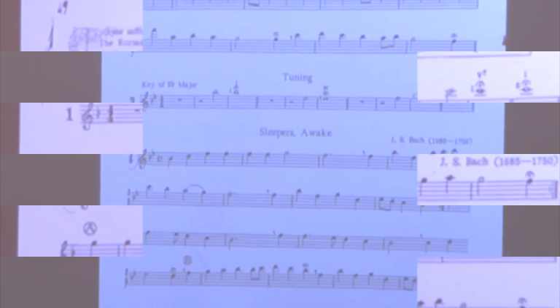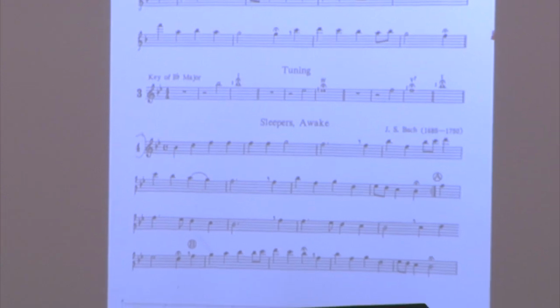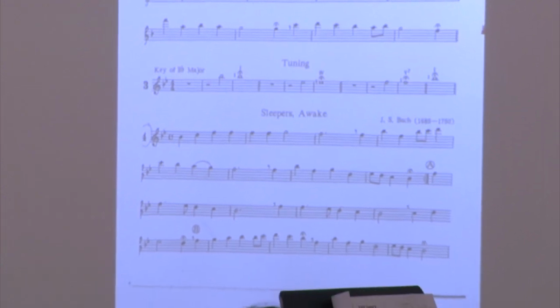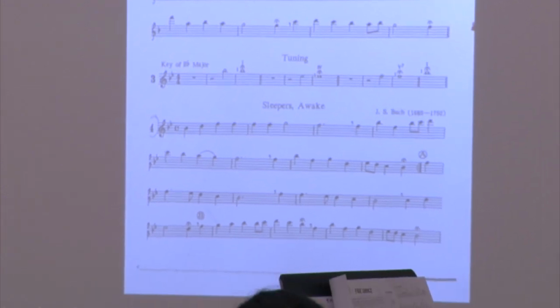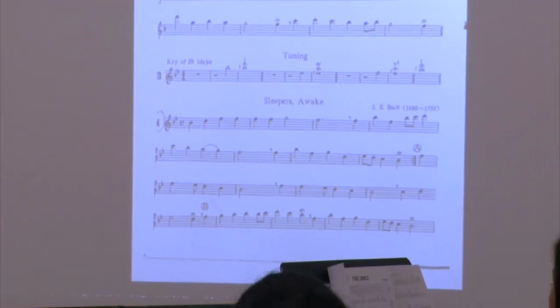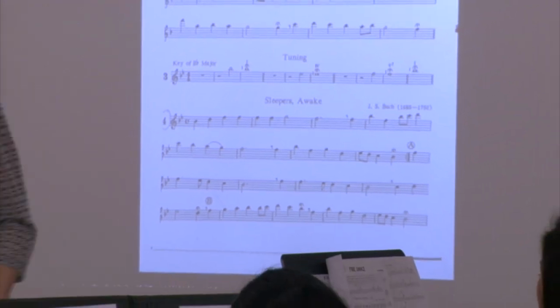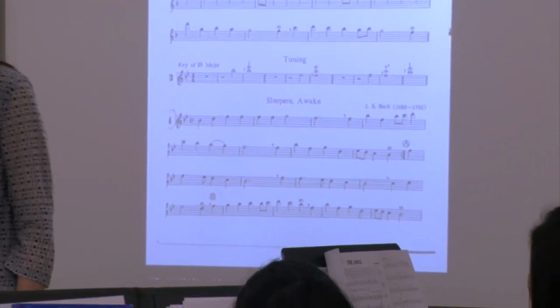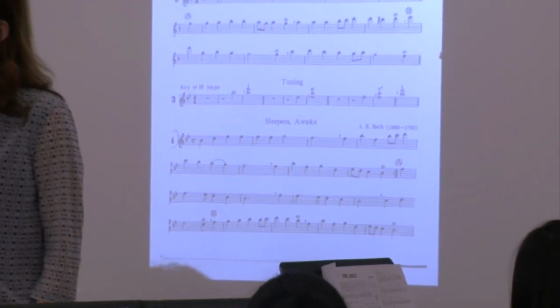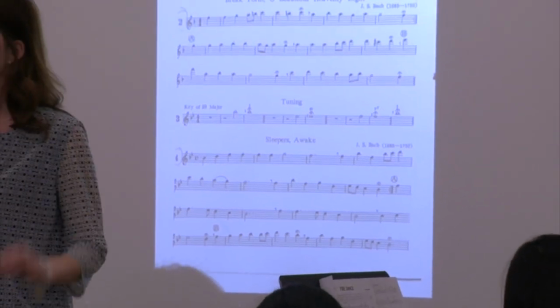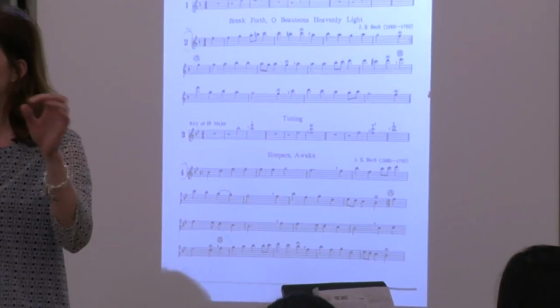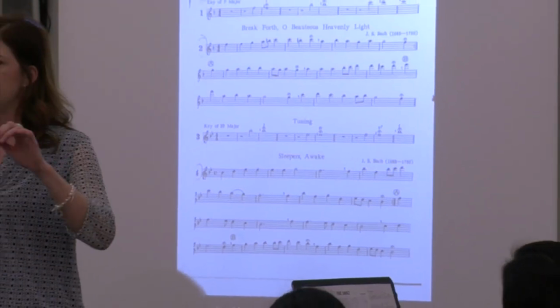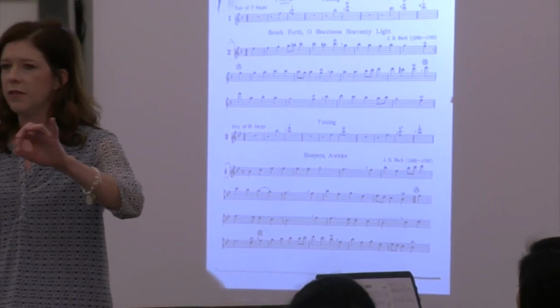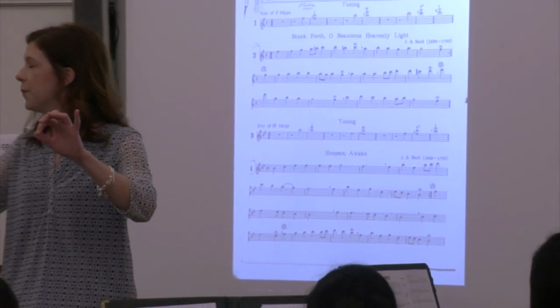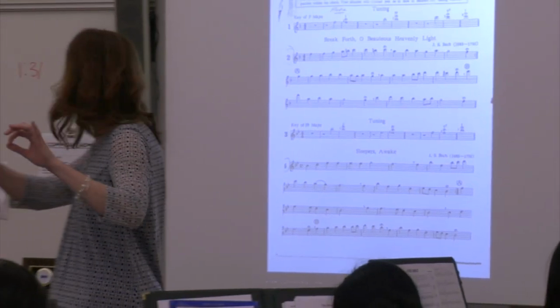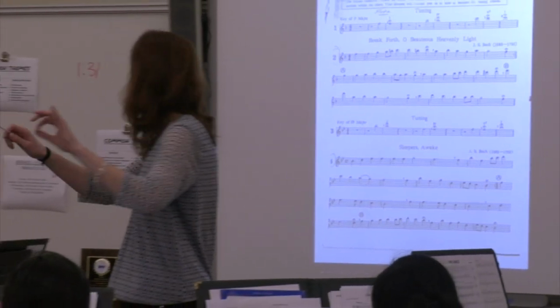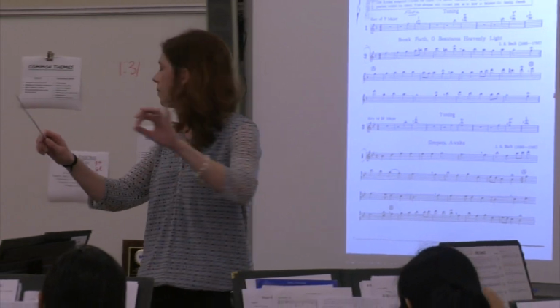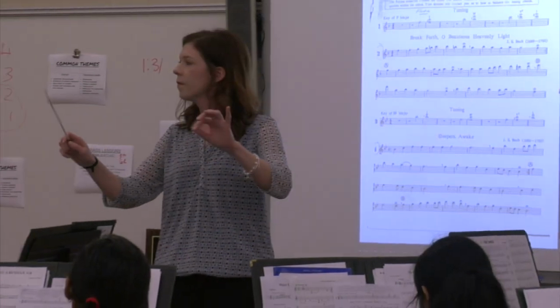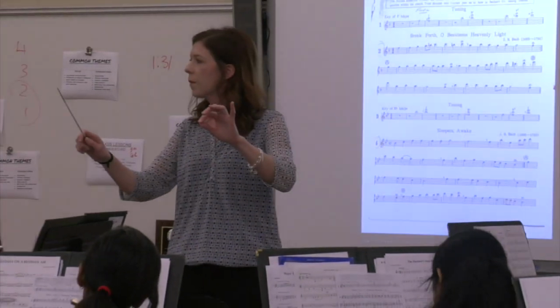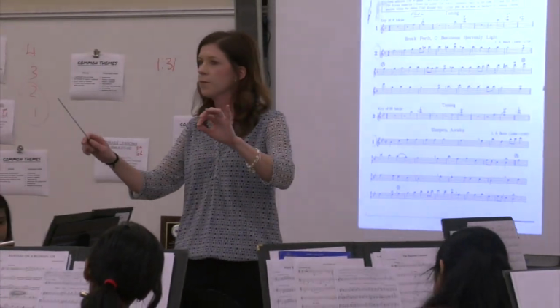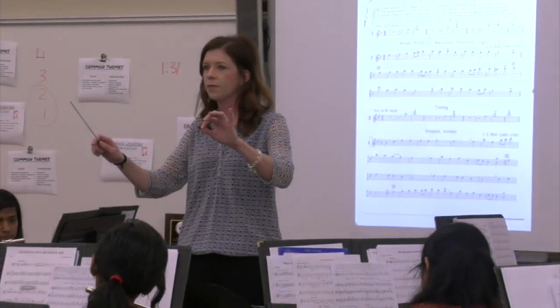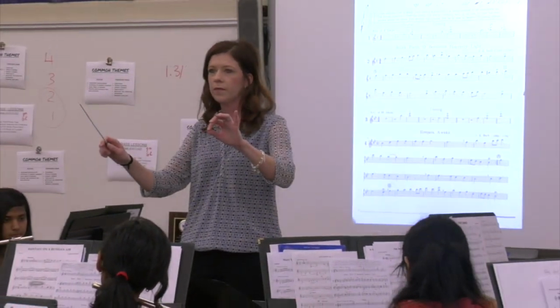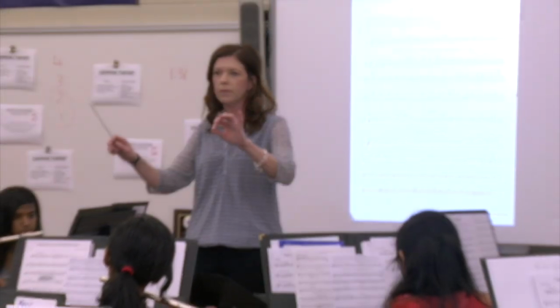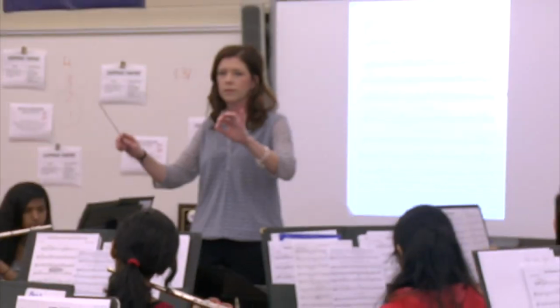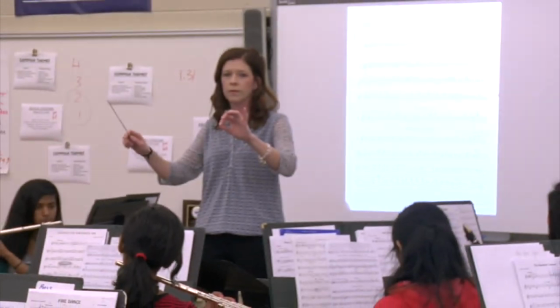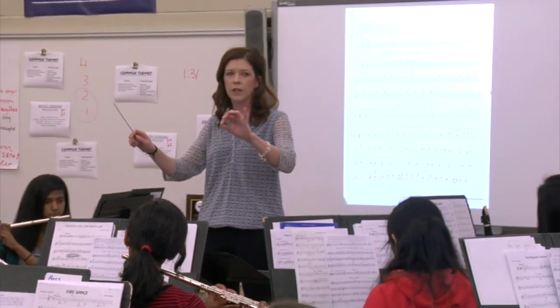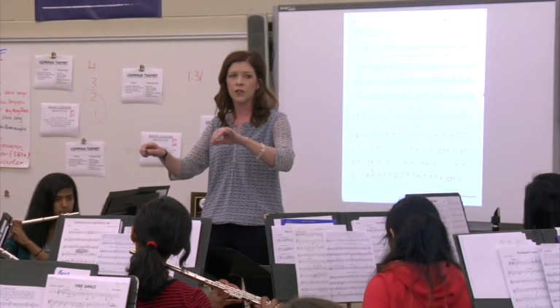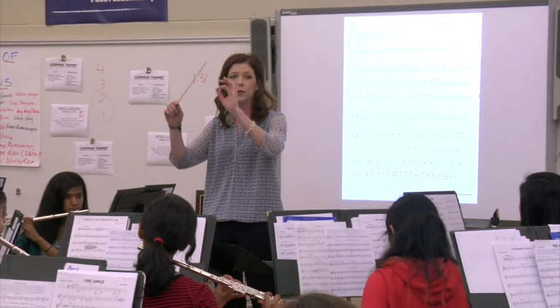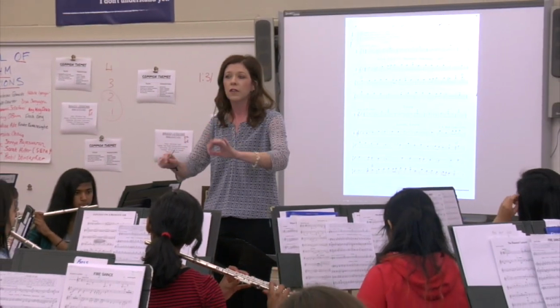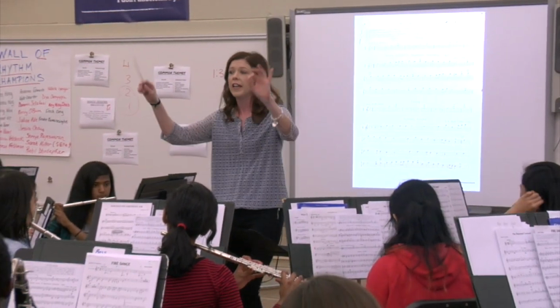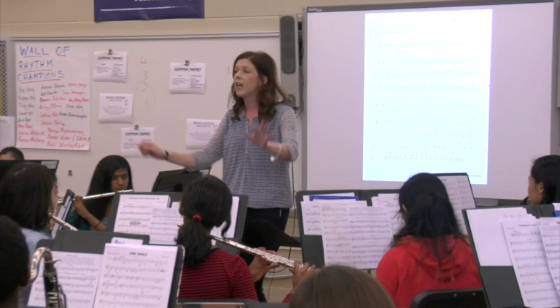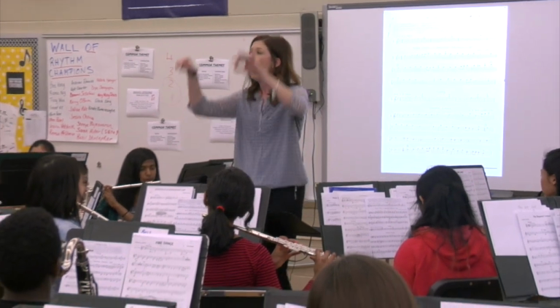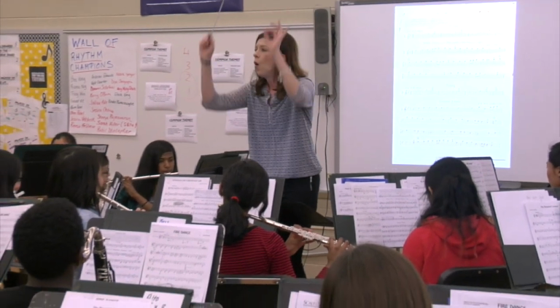The iPad has been installed with a music library app called FourScore. This app enables me to load all of my conducting scores into the iPad. I am able to use a Bluetooth foot pedal to turn the pages in the score hands-free.